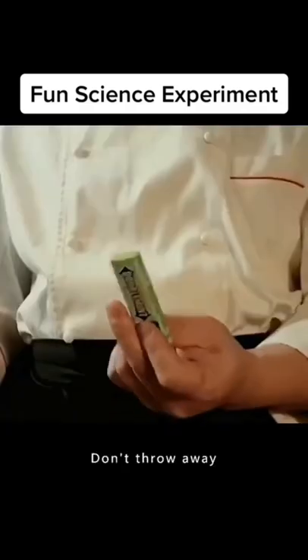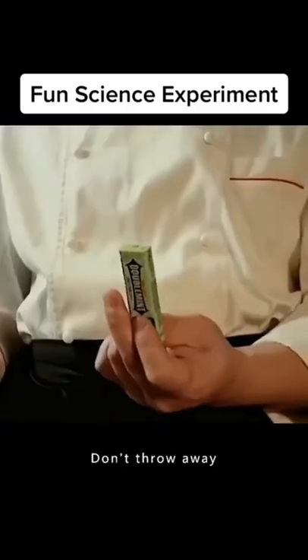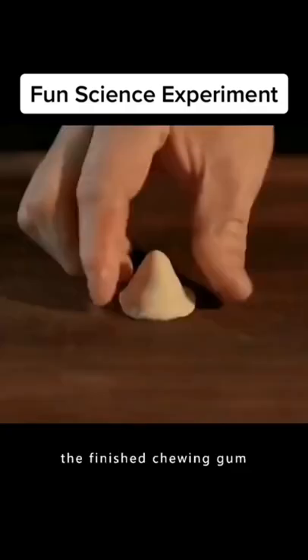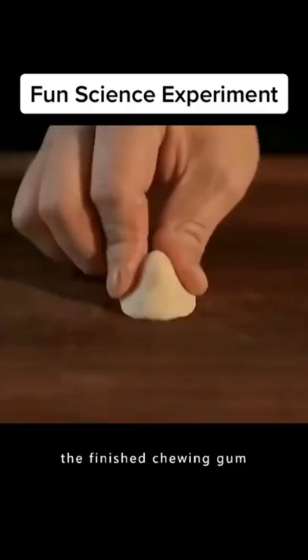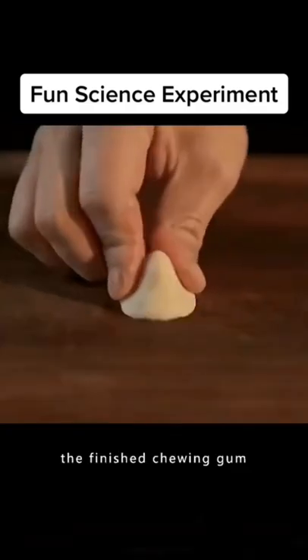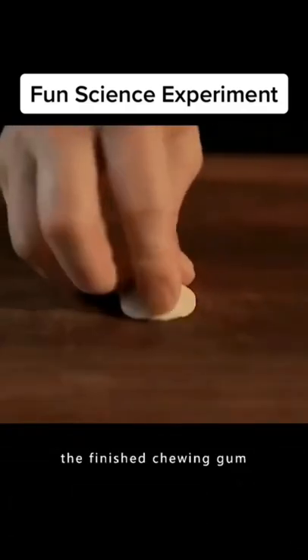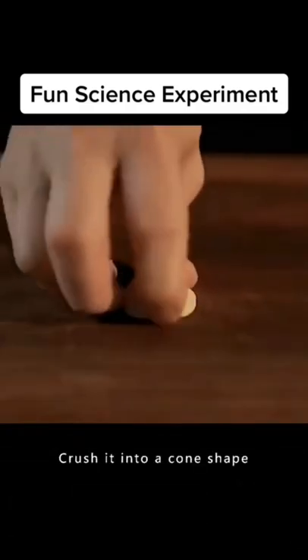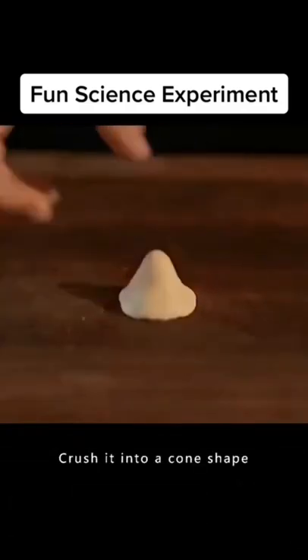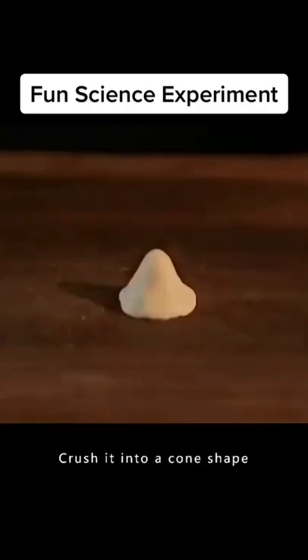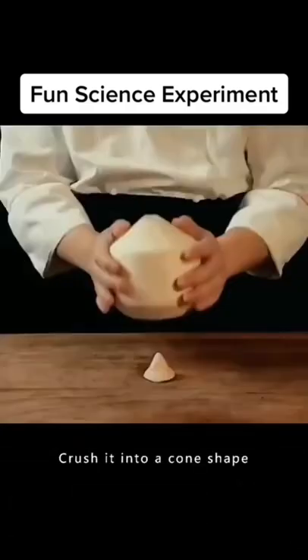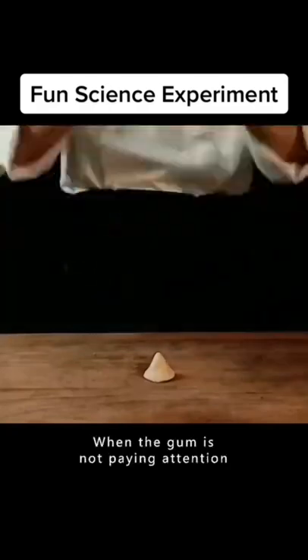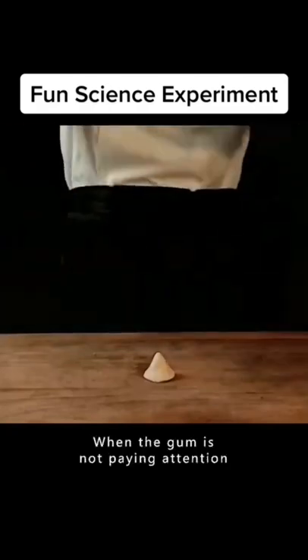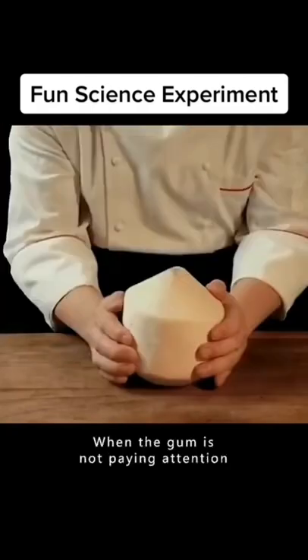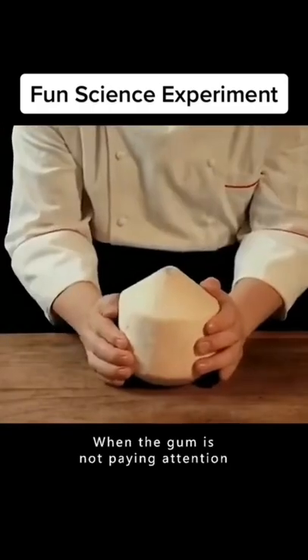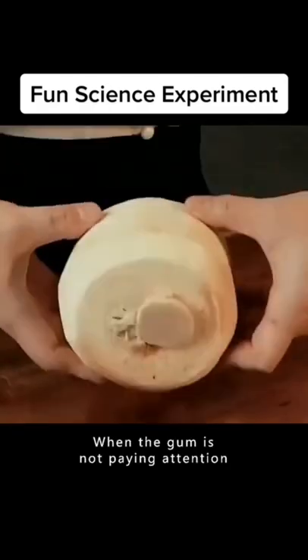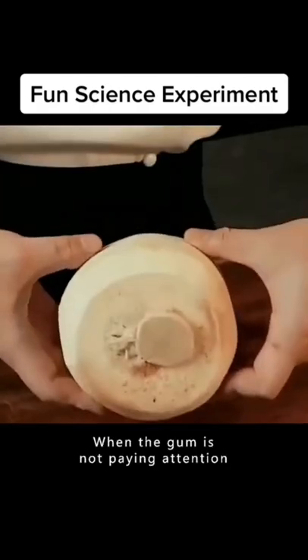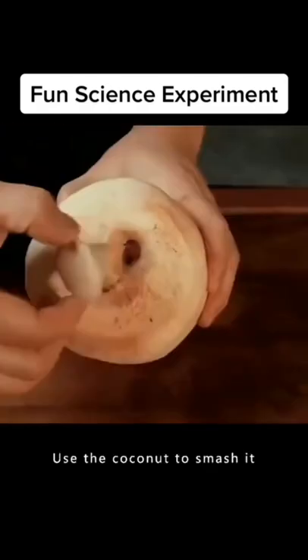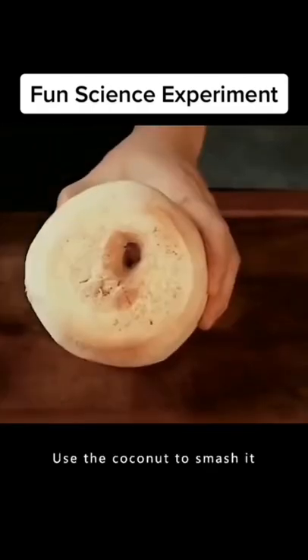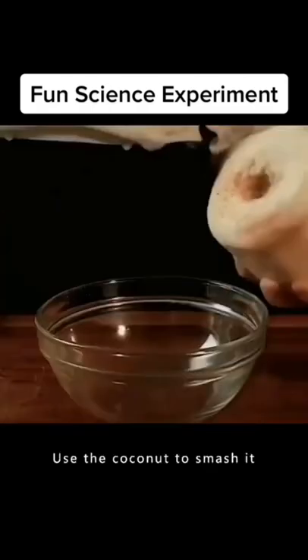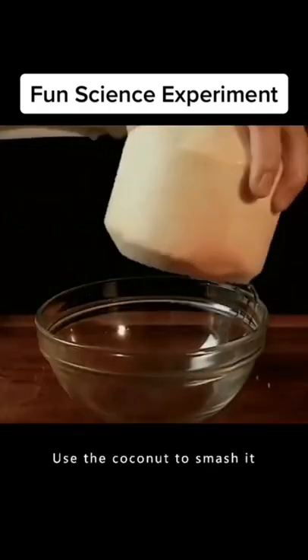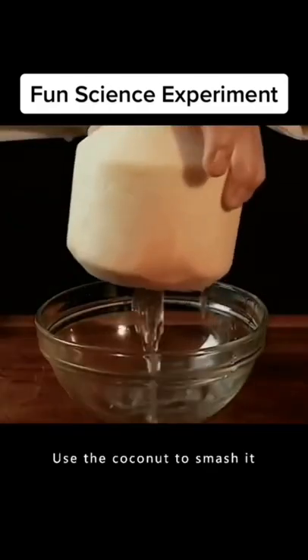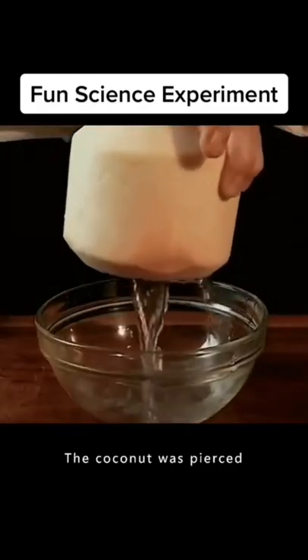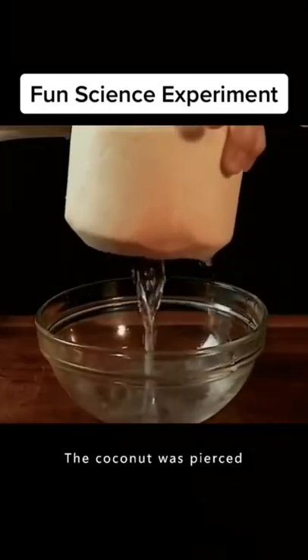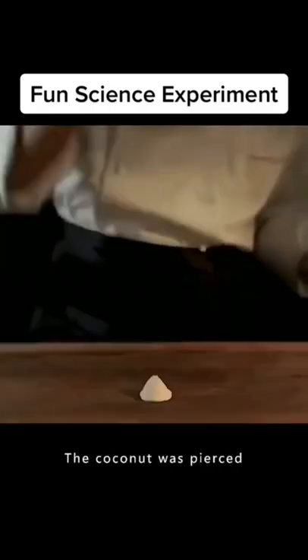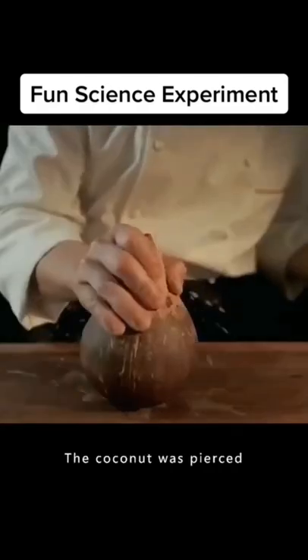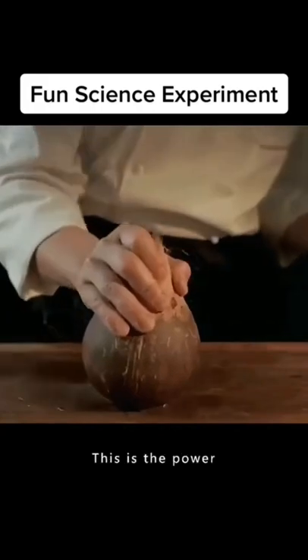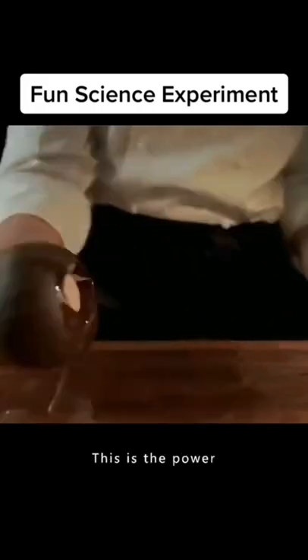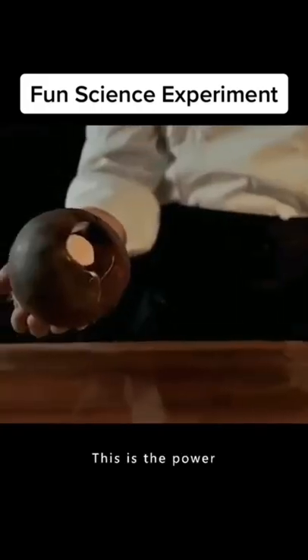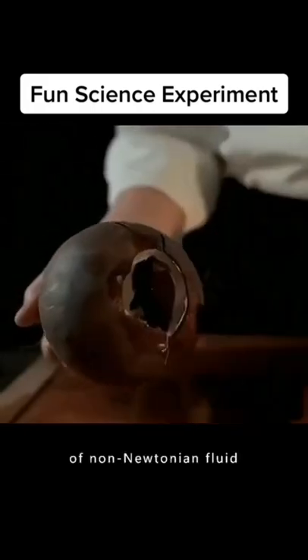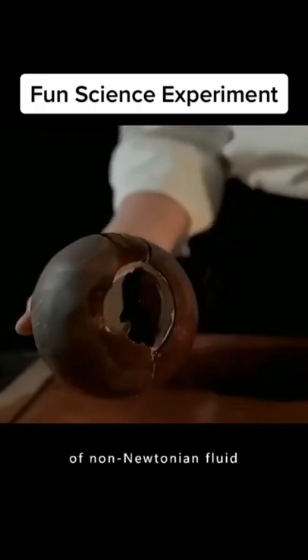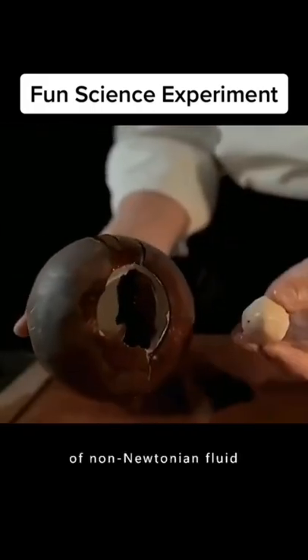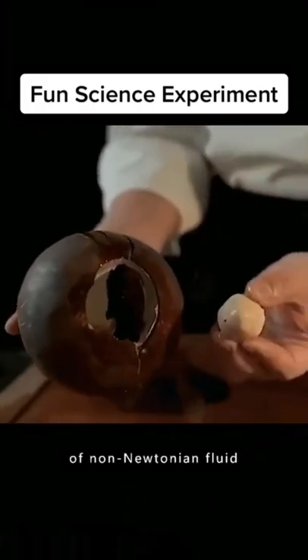Don't throw away finished chewing gum. Crush it into a cone shape. When the gum is not paying attention, use a coconut to smash it — the coconut was pierced. This is the power of non-Newtonian fluid.